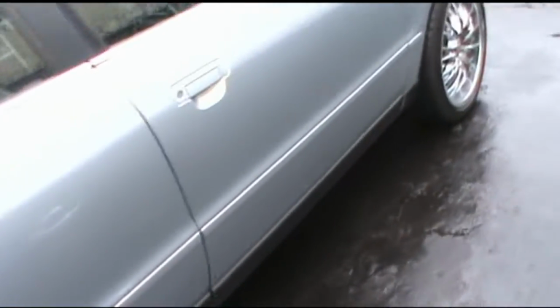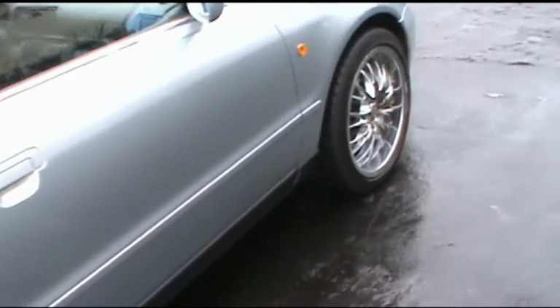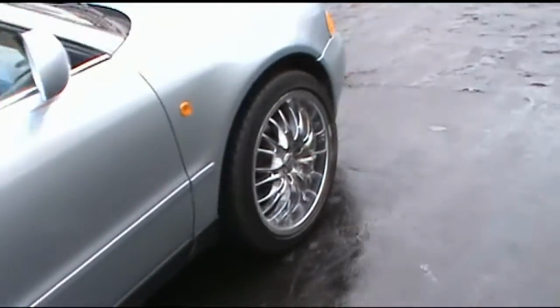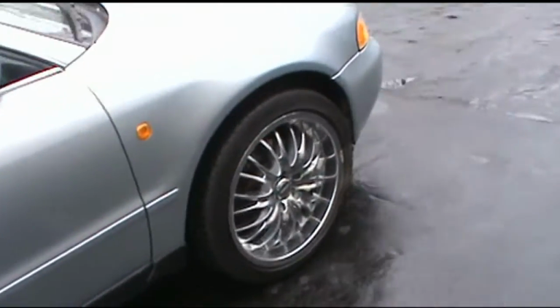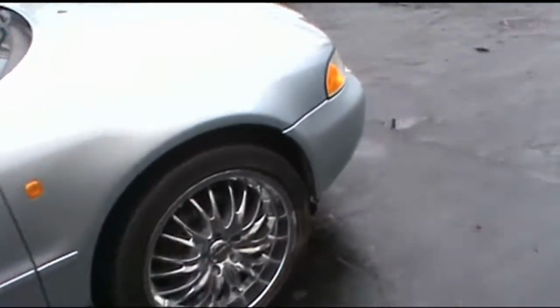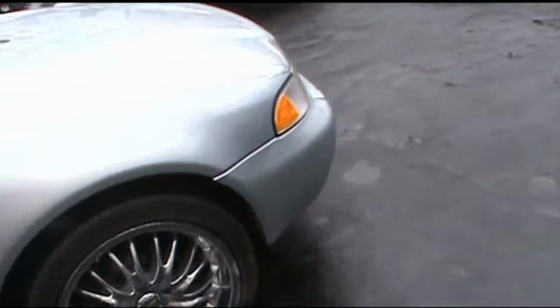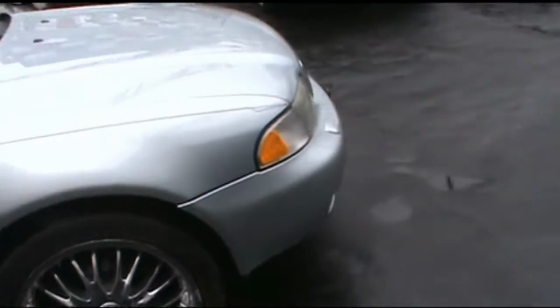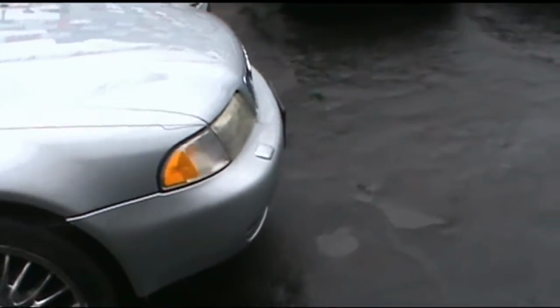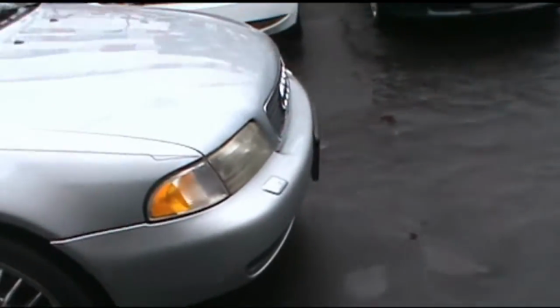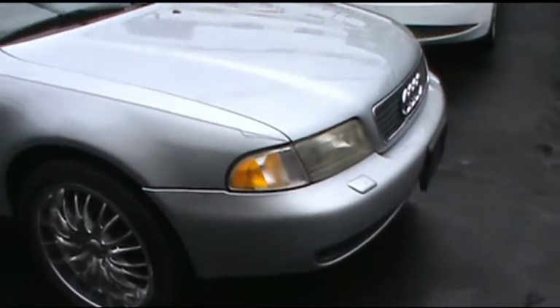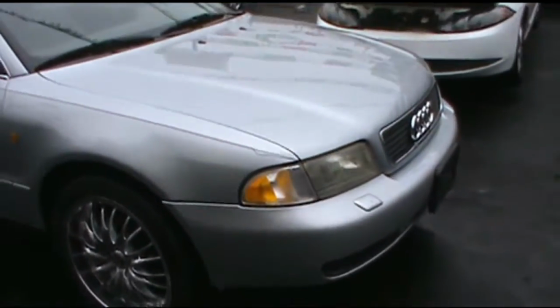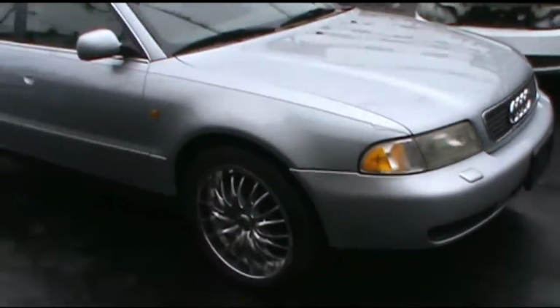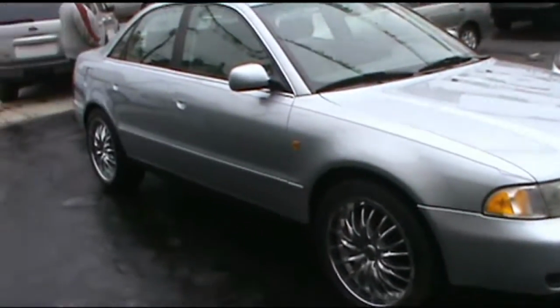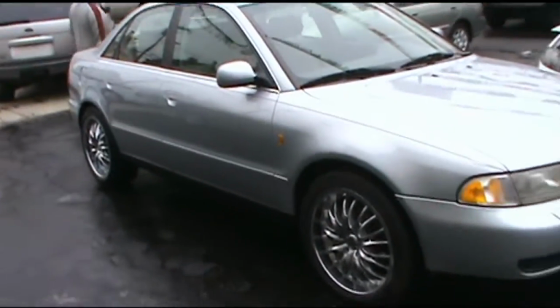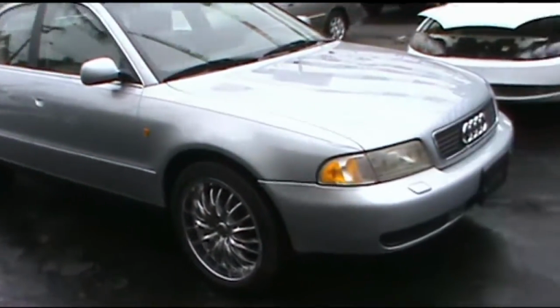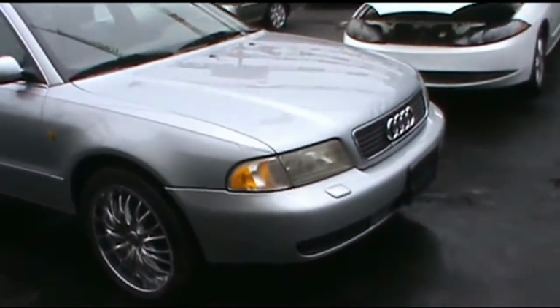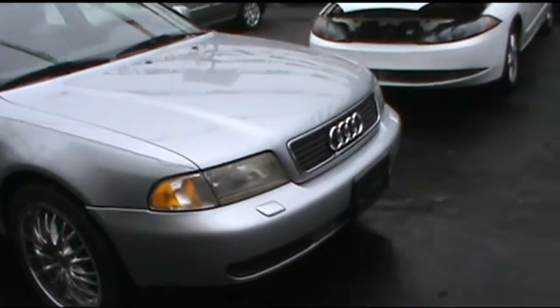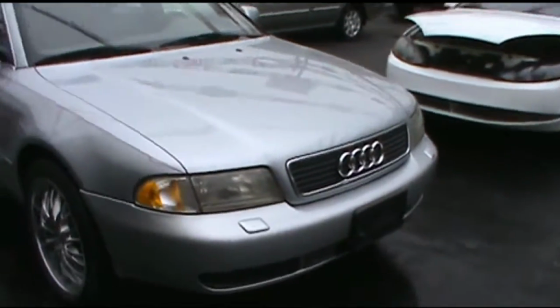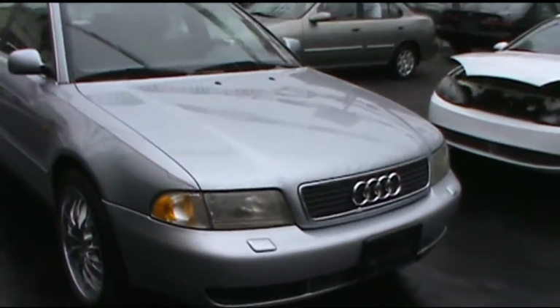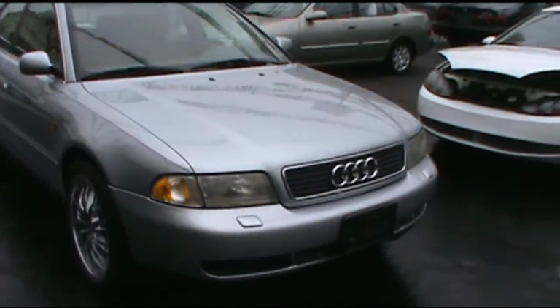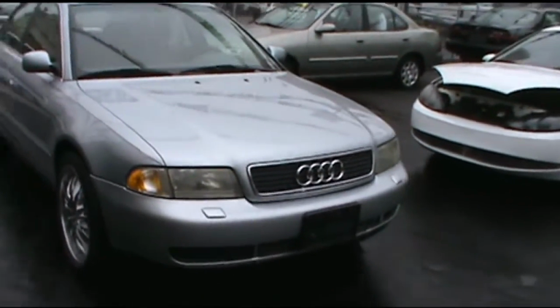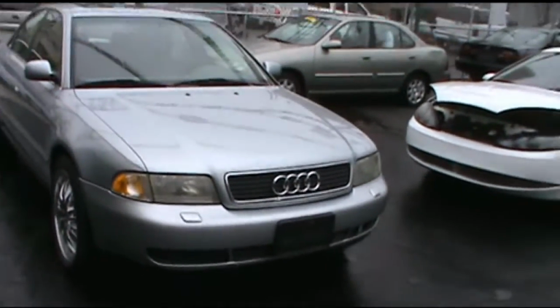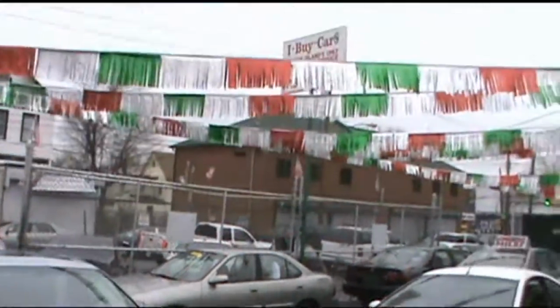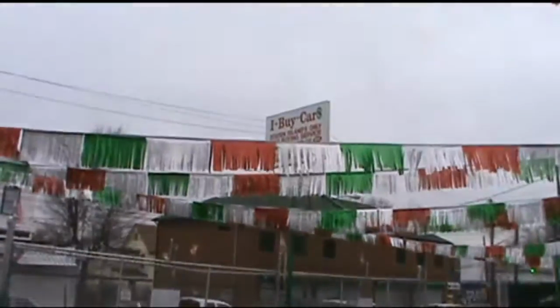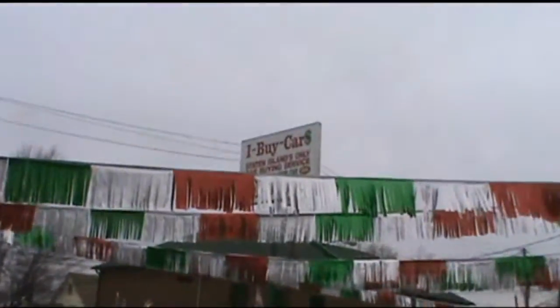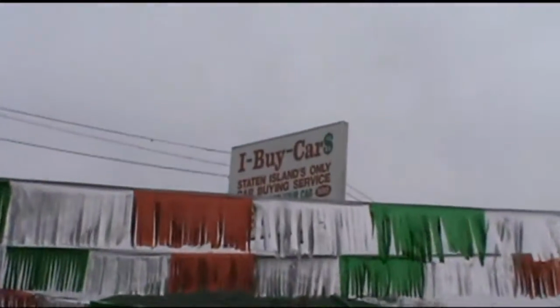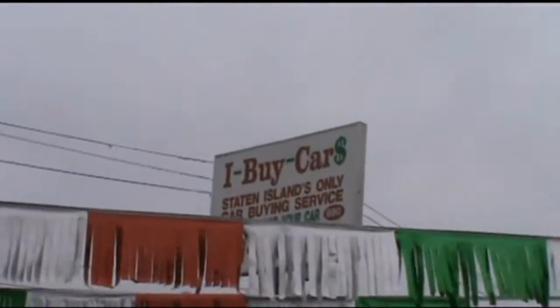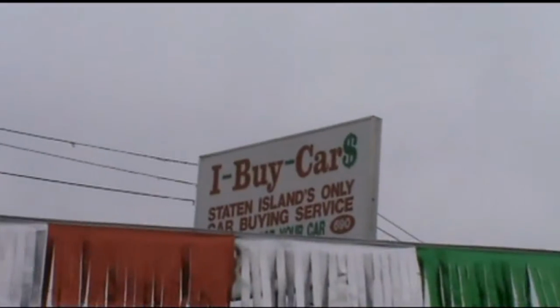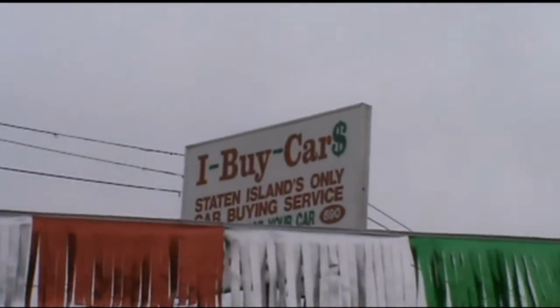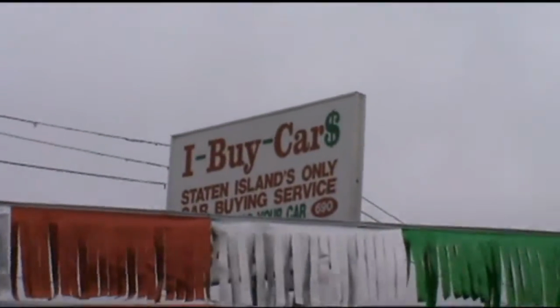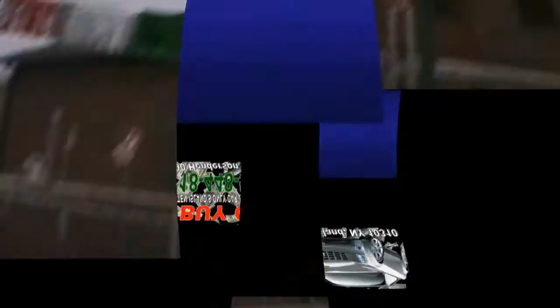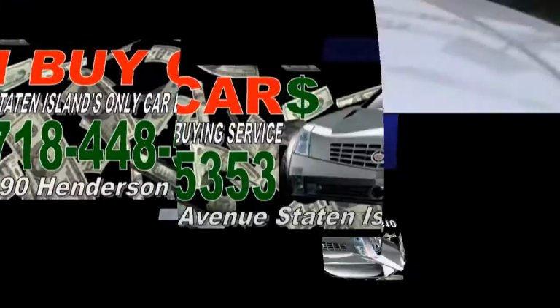If you need more information on this car, contact us at iBuyCars at 718-448-5353. You can also do buy here, pay here on this Audi, which will definitely be a lot better than trying to get credit for it. We do in-house financing right away. Thank you.